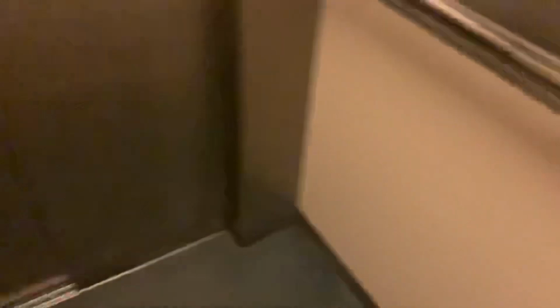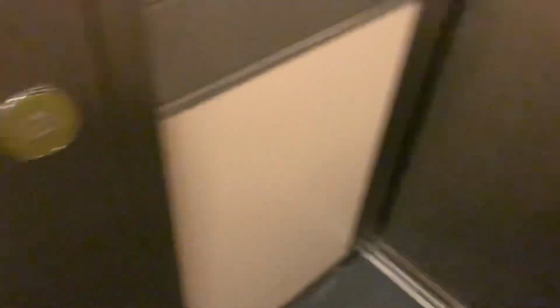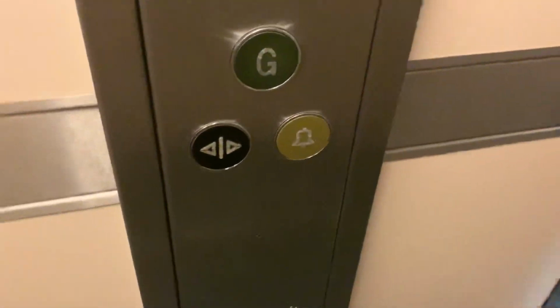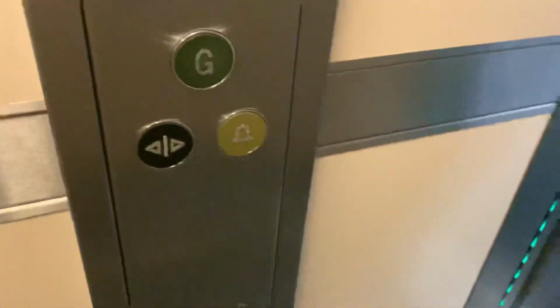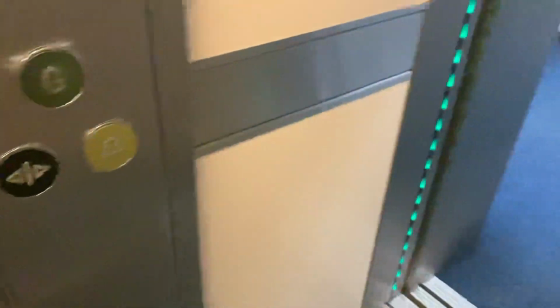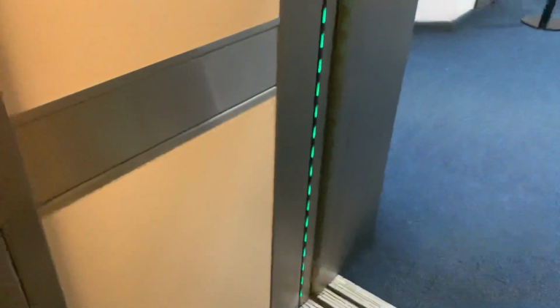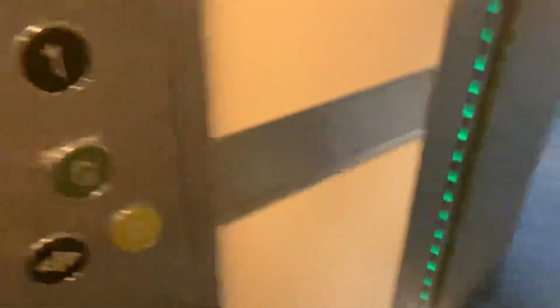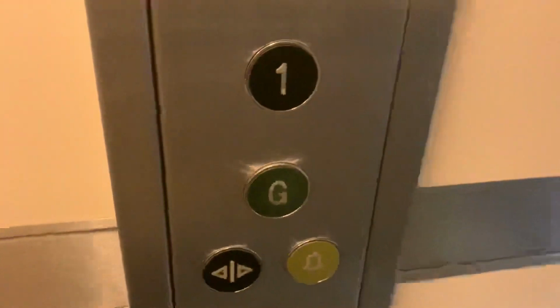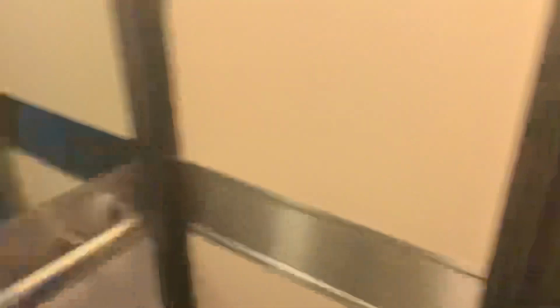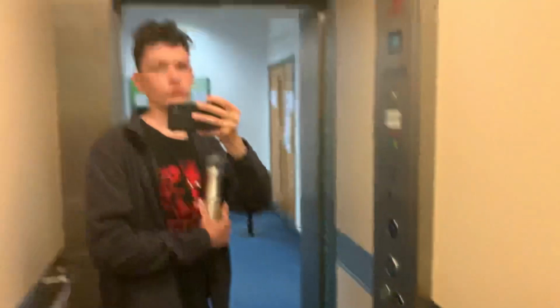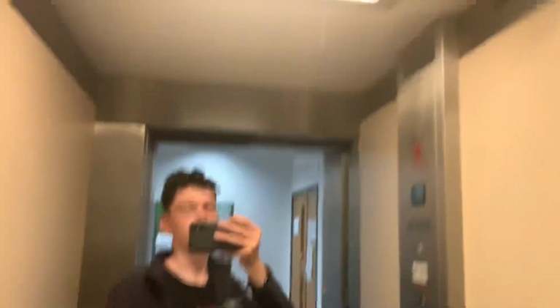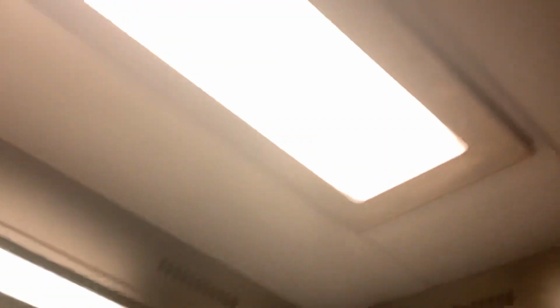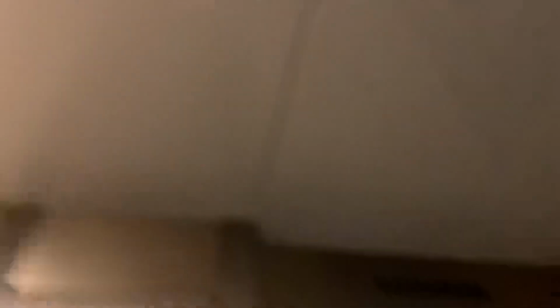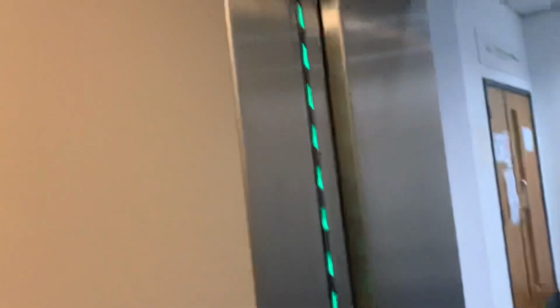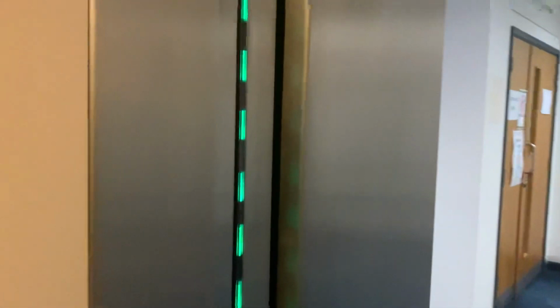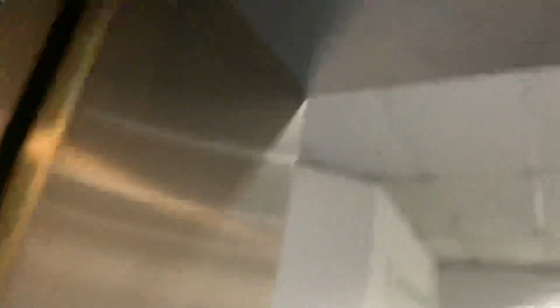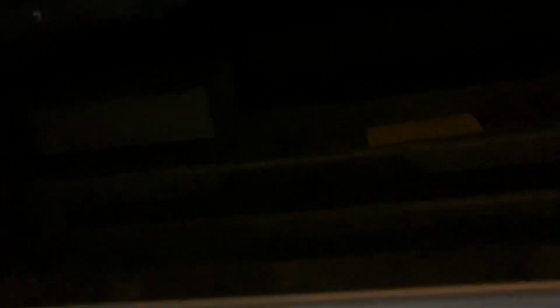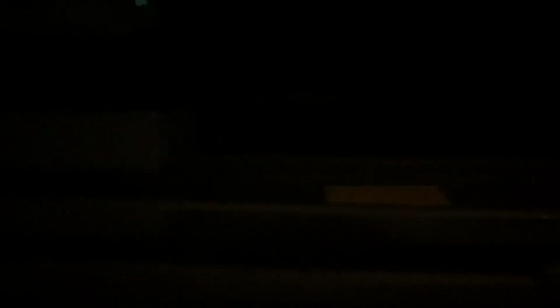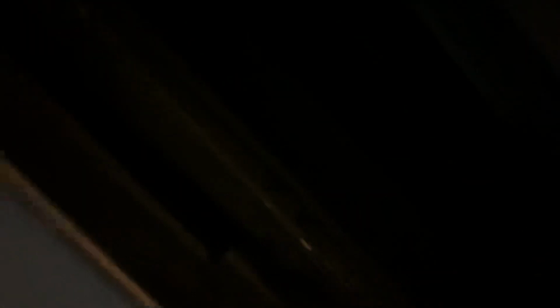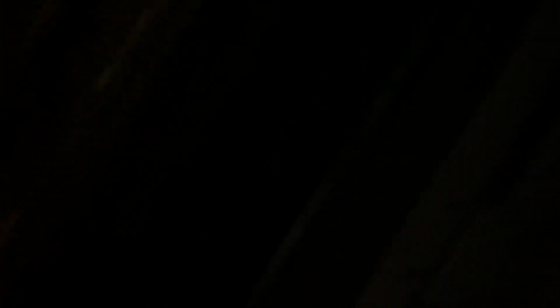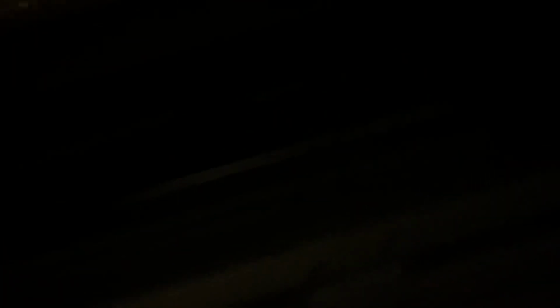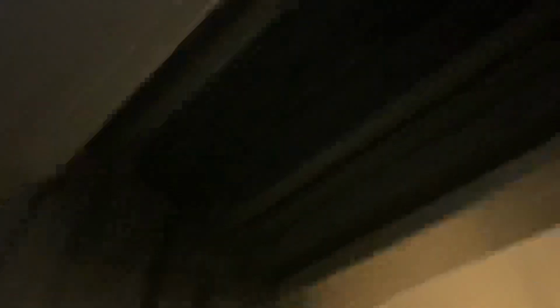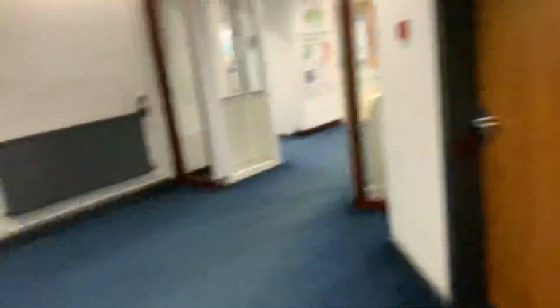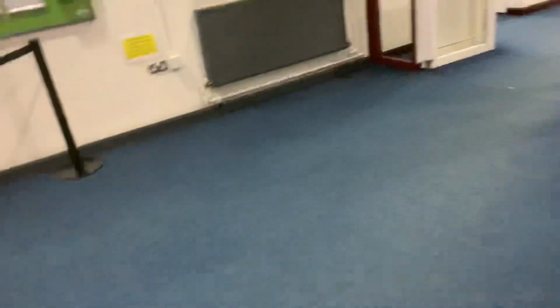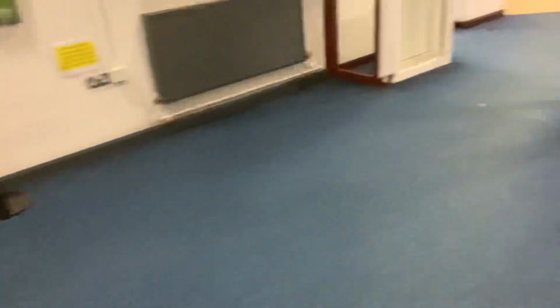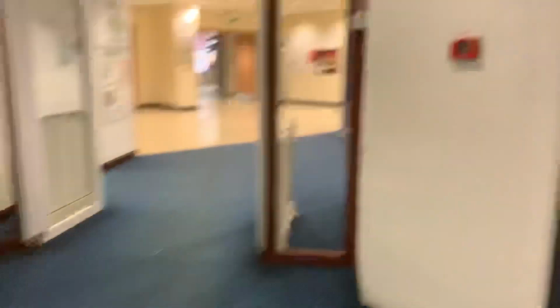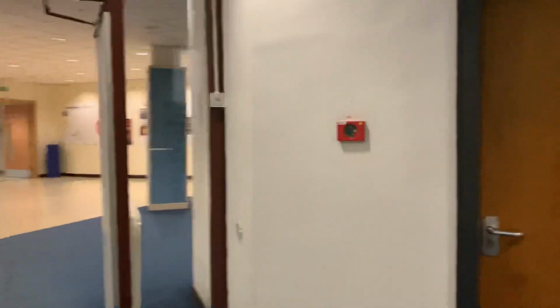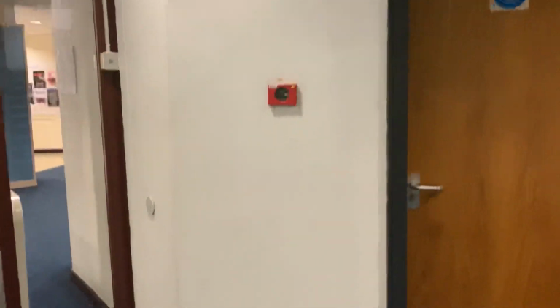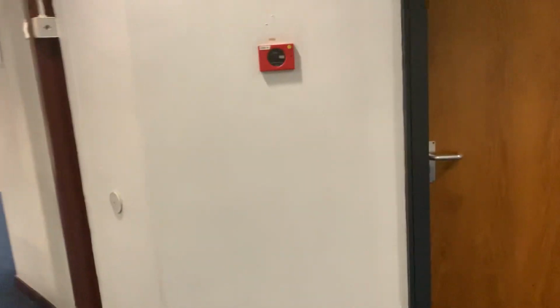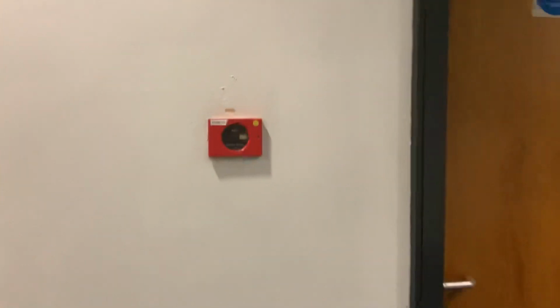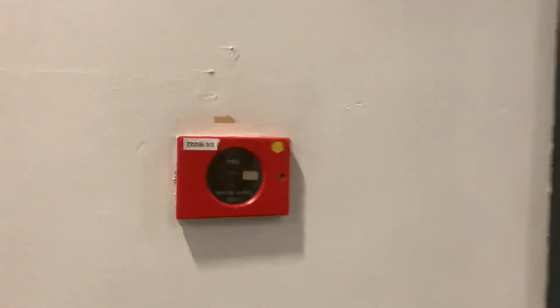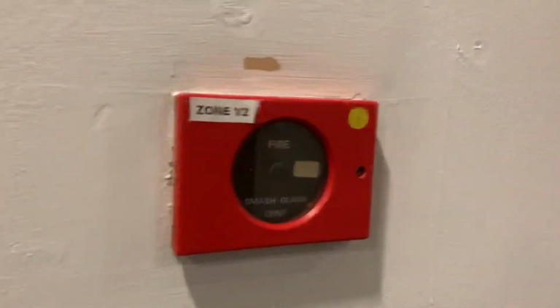Doors open. Very quick doors. Please blind the doors. Doors closing. There's GL doors. That's that old door board. Doors open.